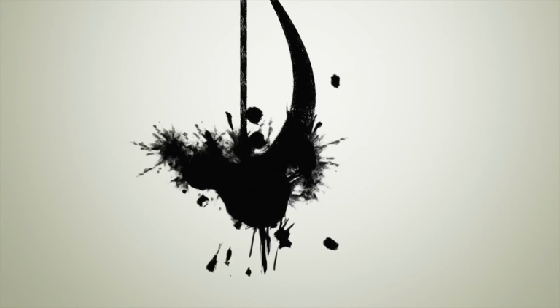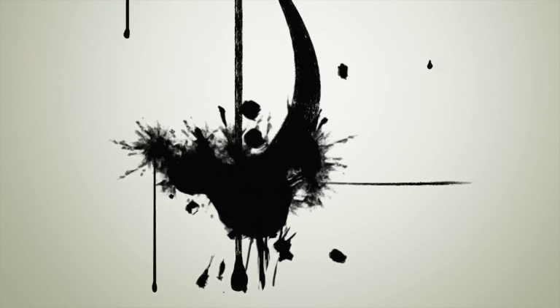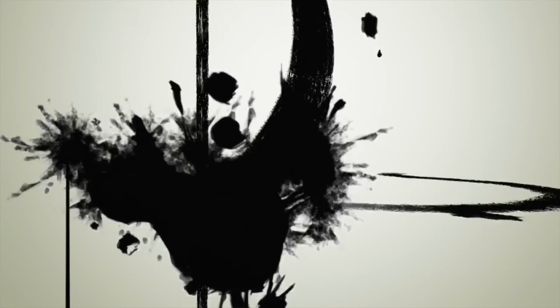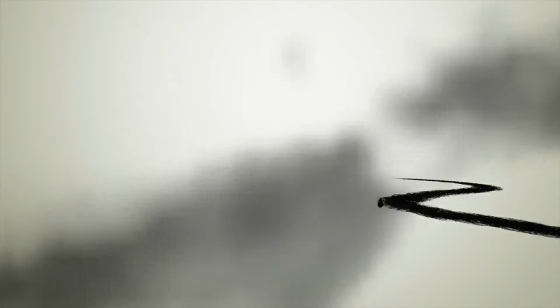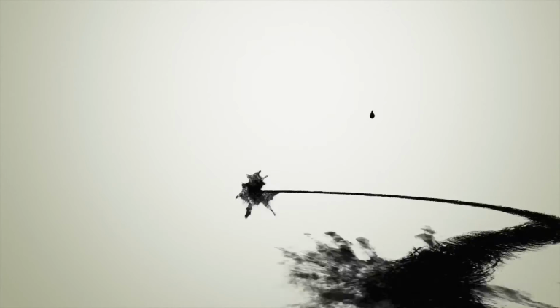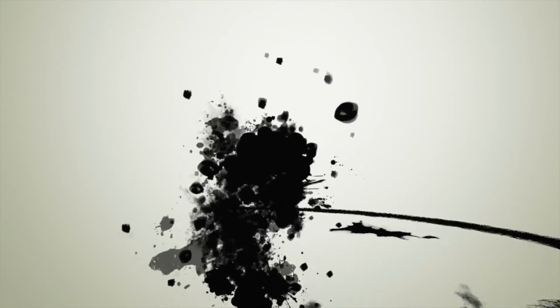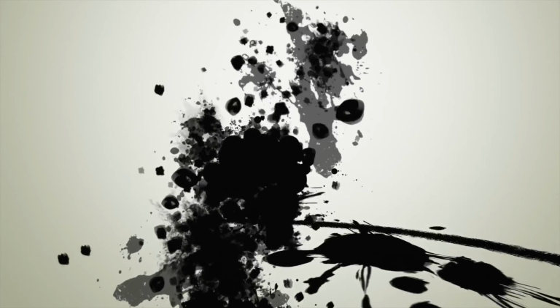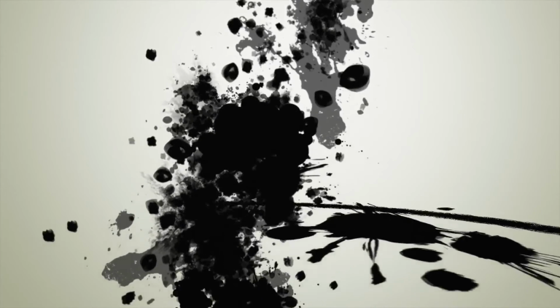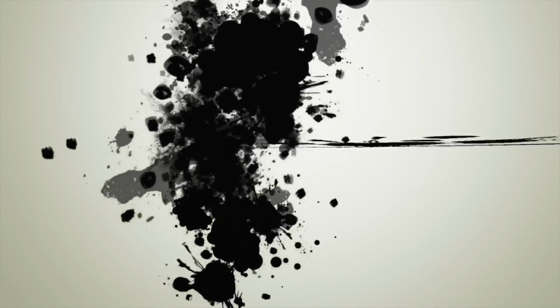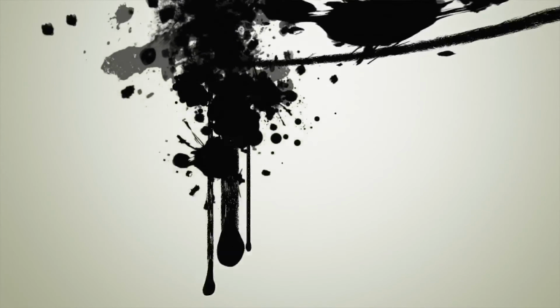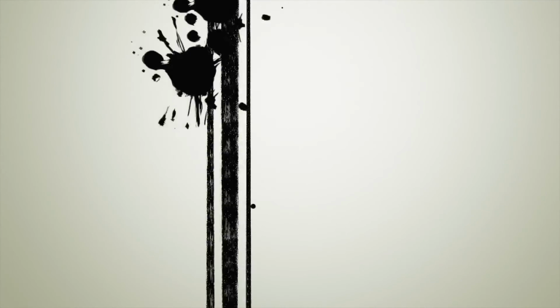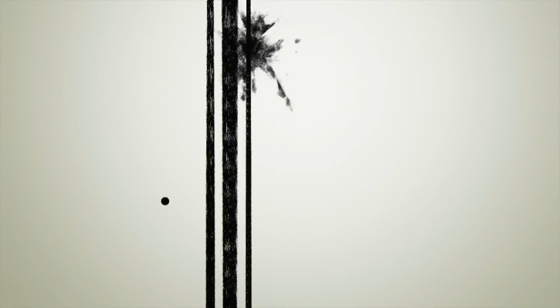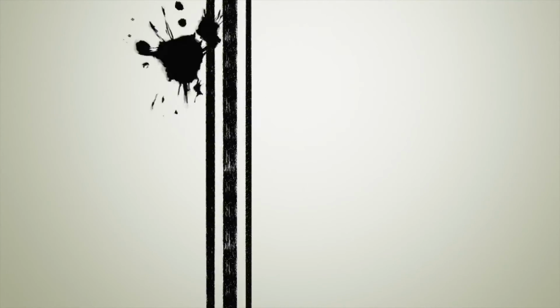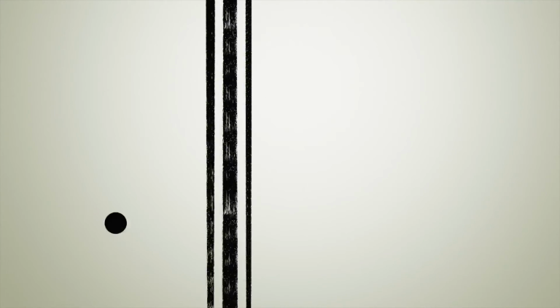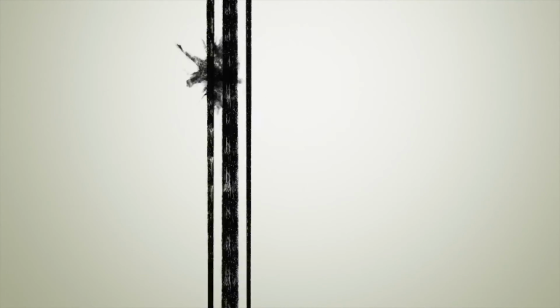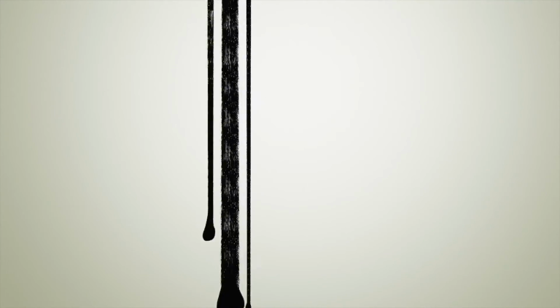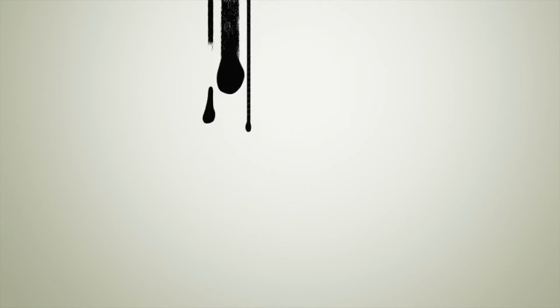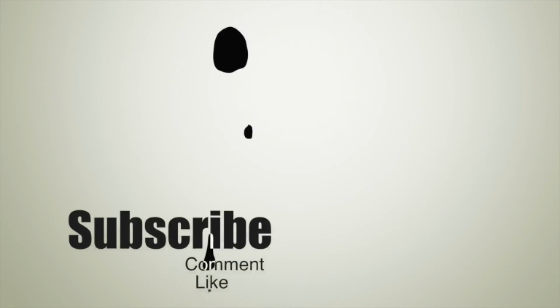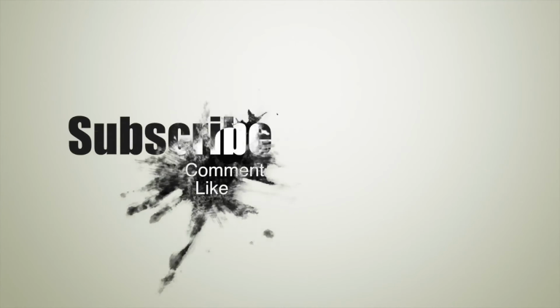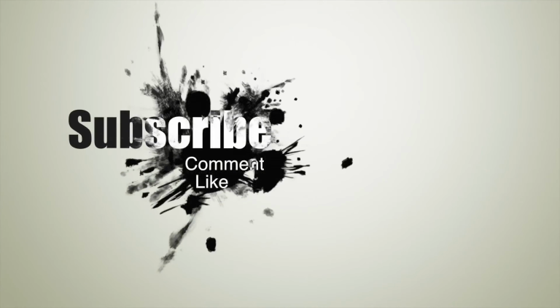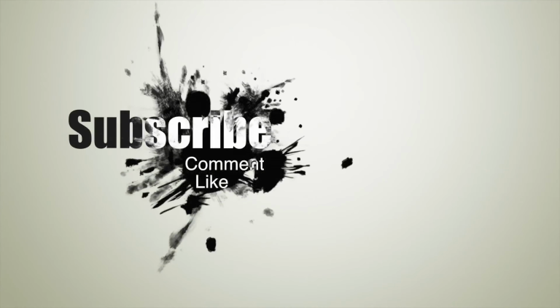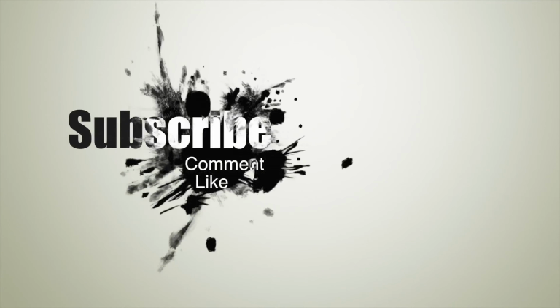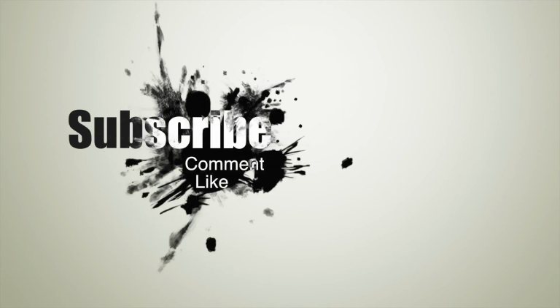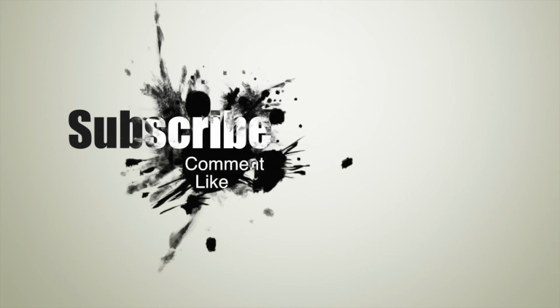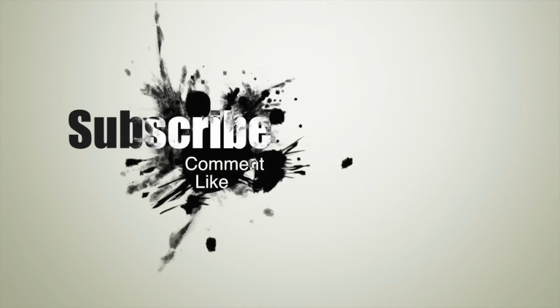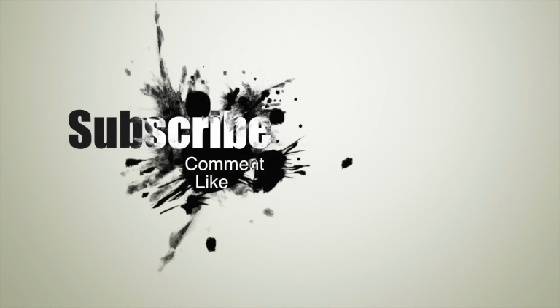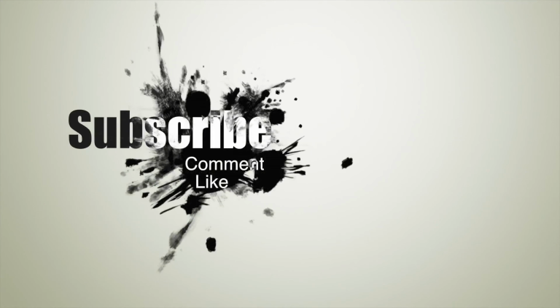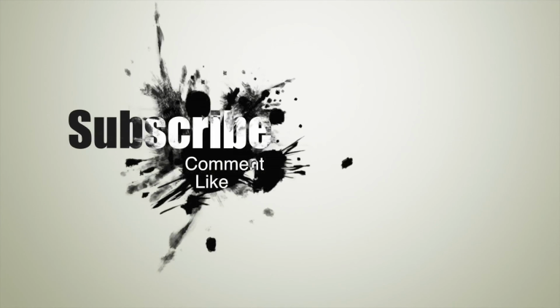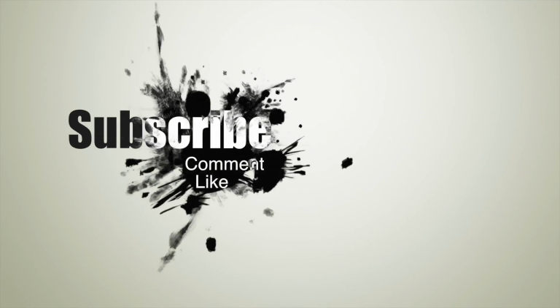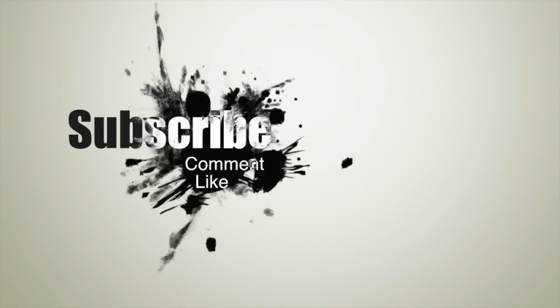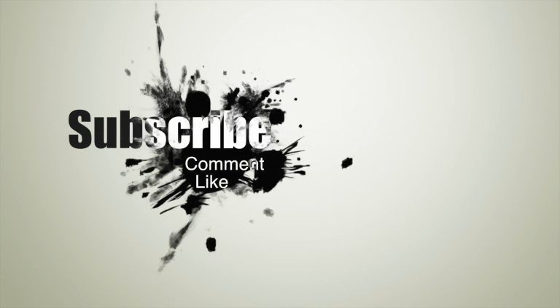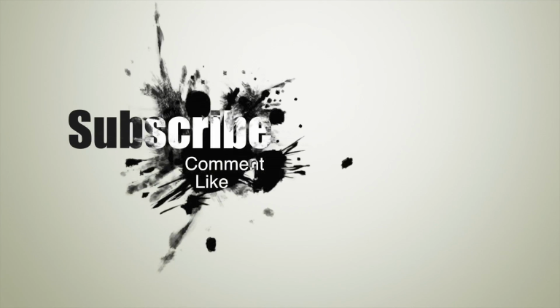I hope you liked the video. Please let me know in the comments, and also like and subscribe to my channel. See you soon in future videos. Bye.